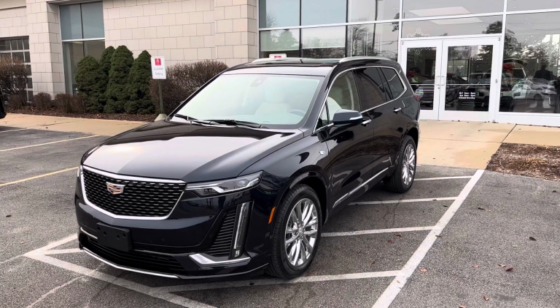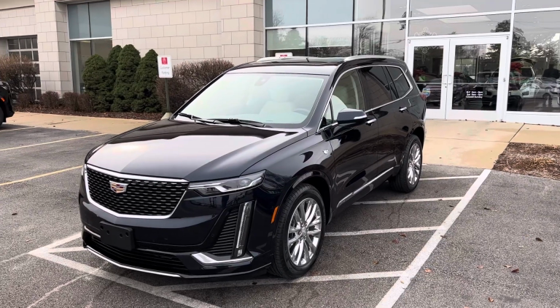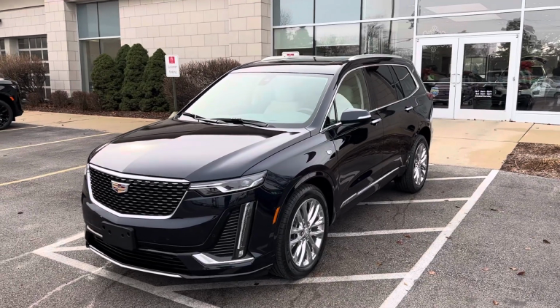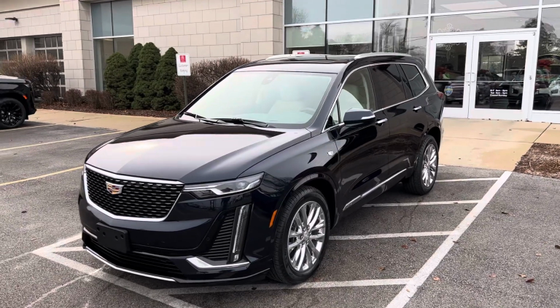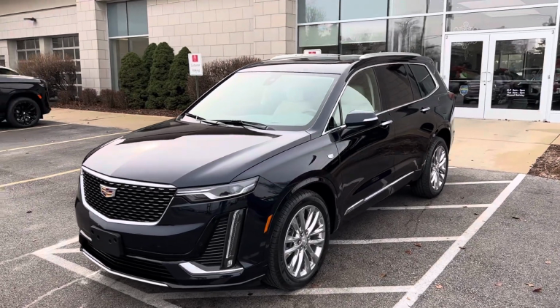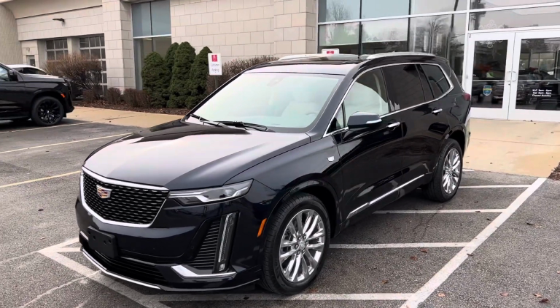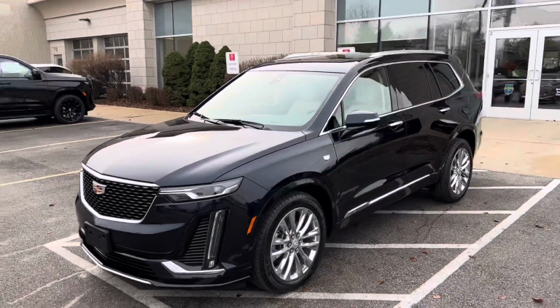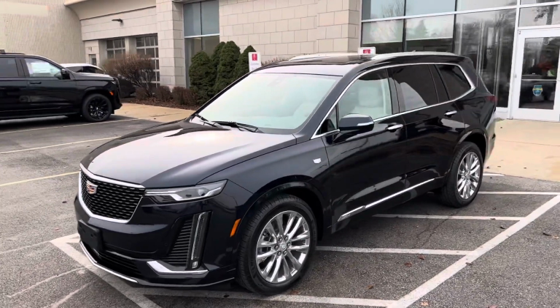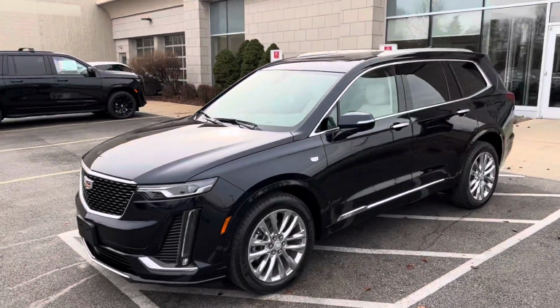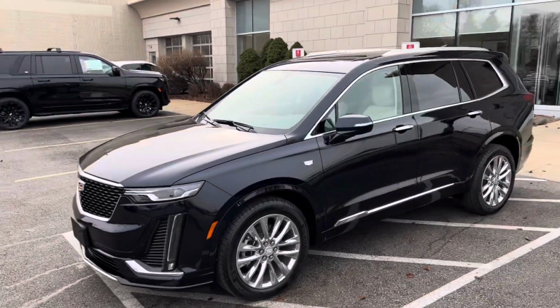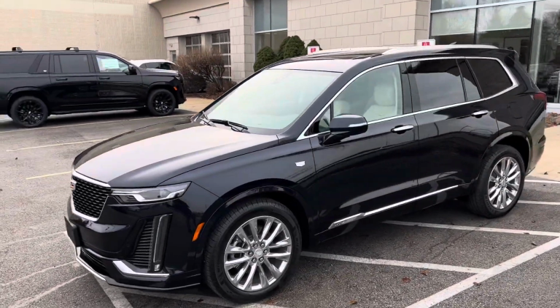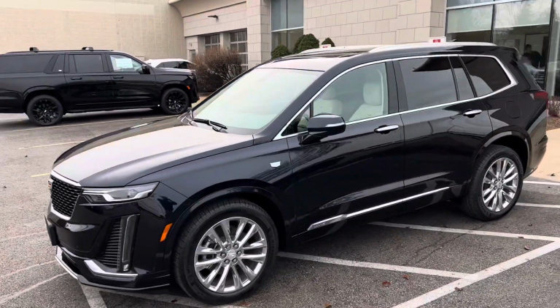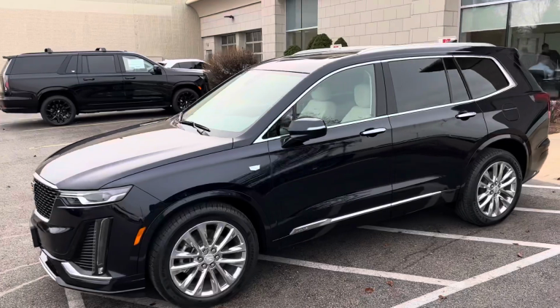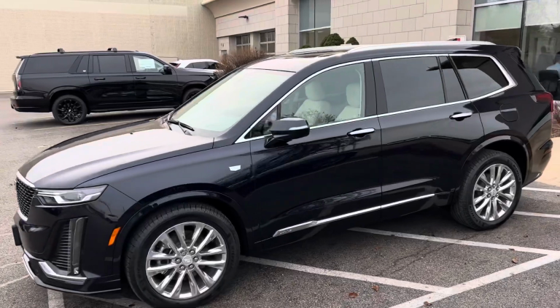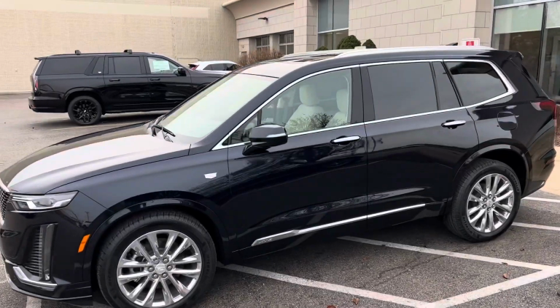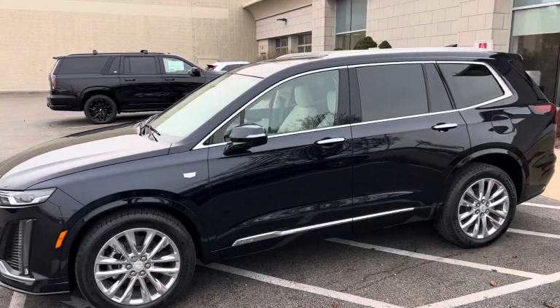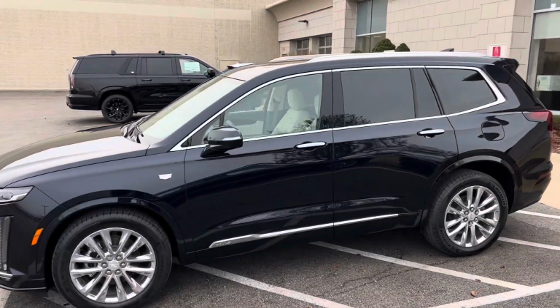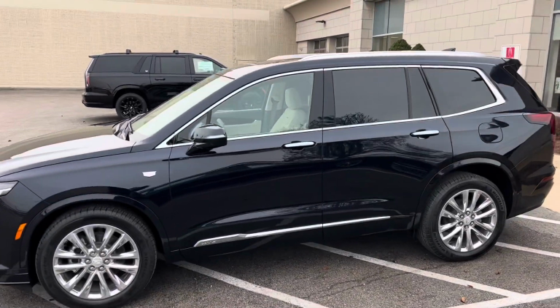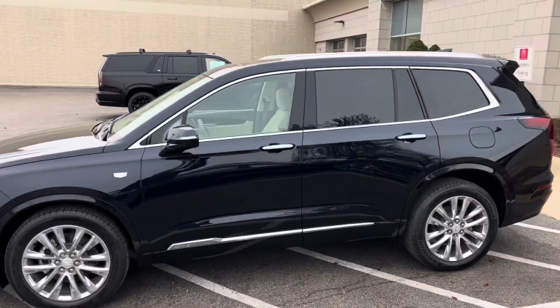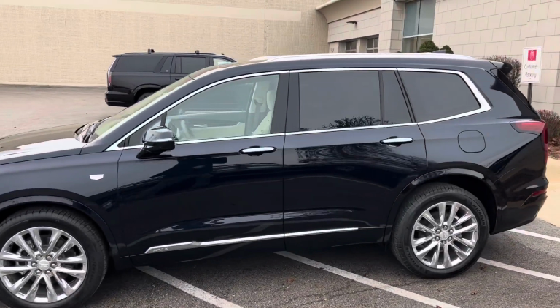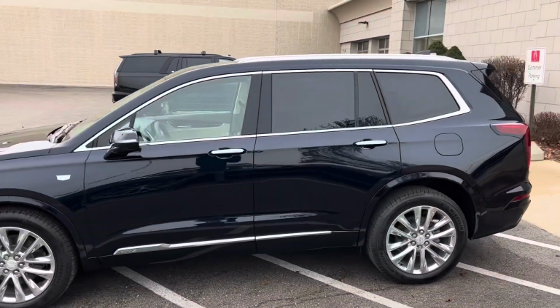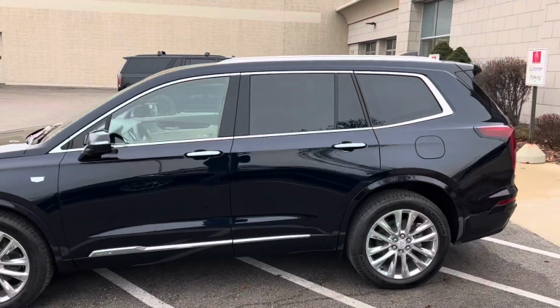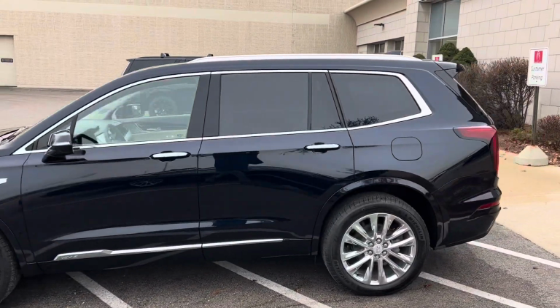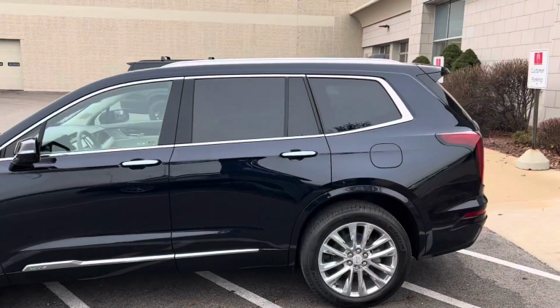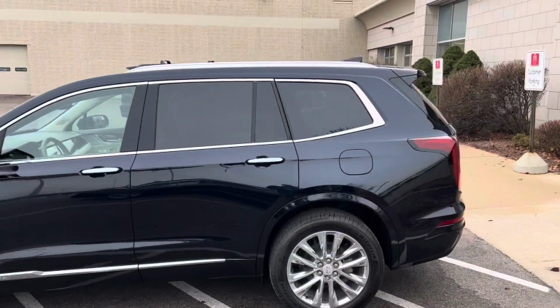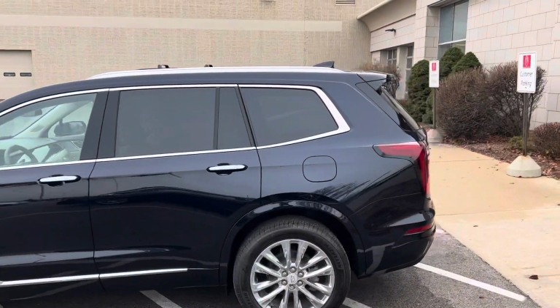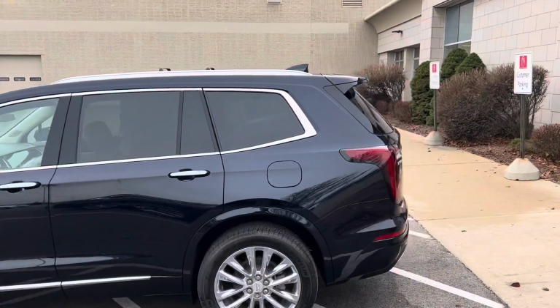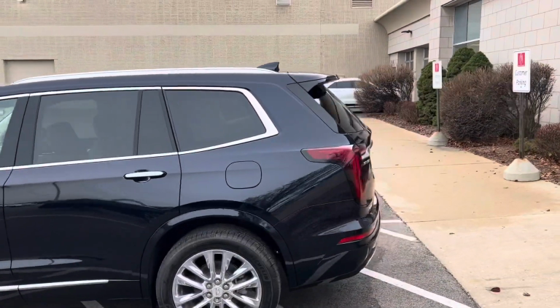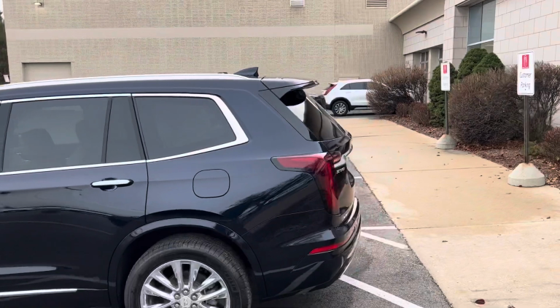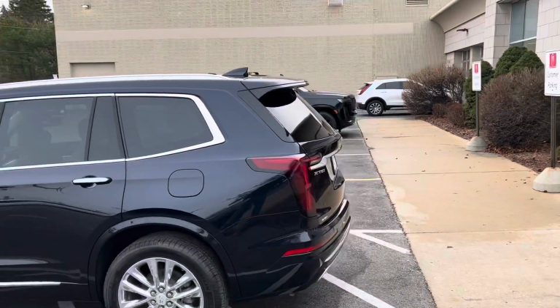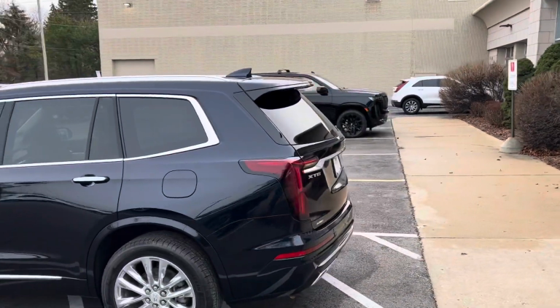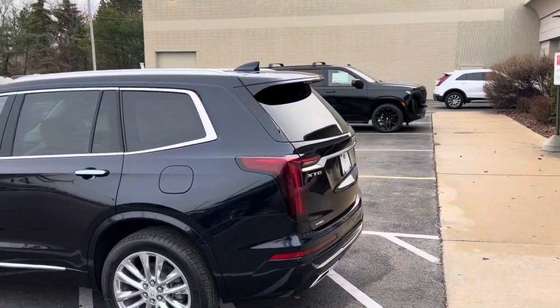Hi Joe, Ryan from Boucher Cadillac. I wanted to give you a closer look at one of the available XT6s that we have. This one is a blue with the Cirrus interior and one of the ones you were asking about online.